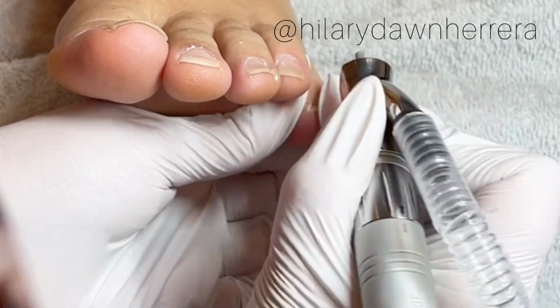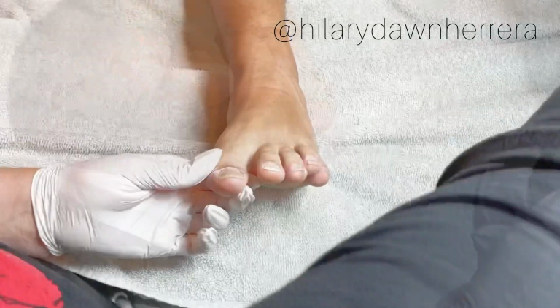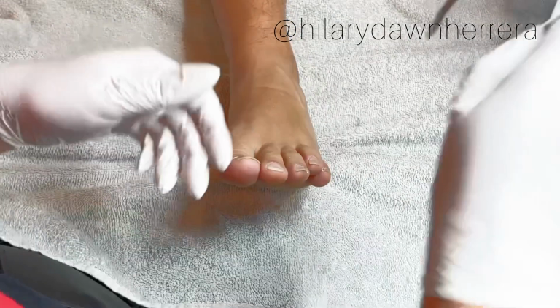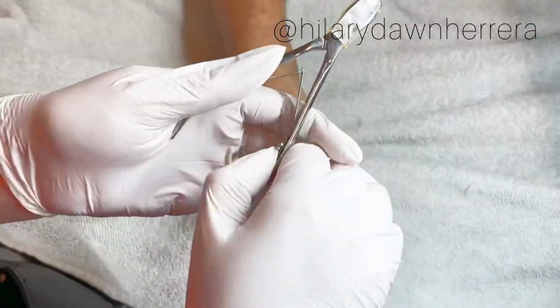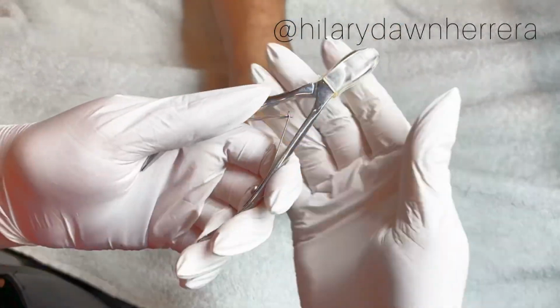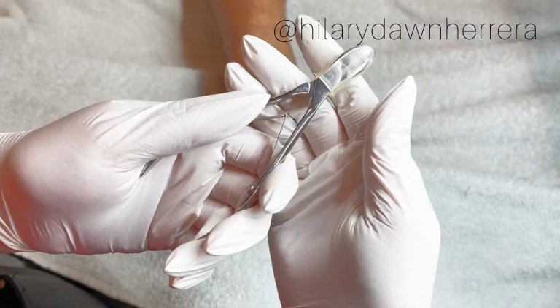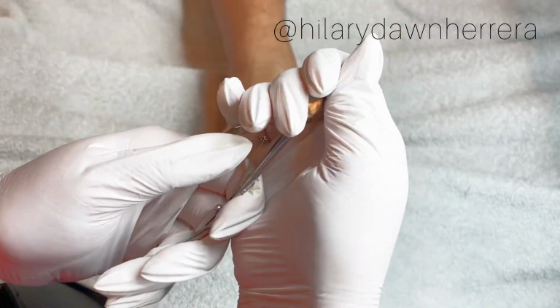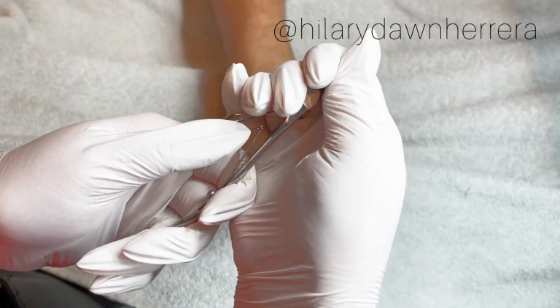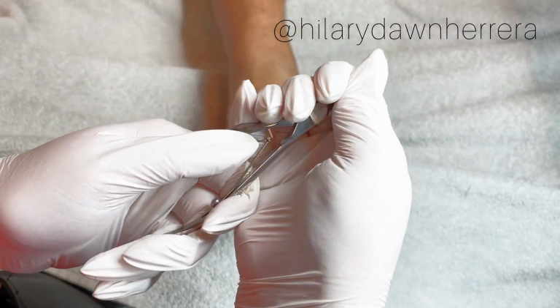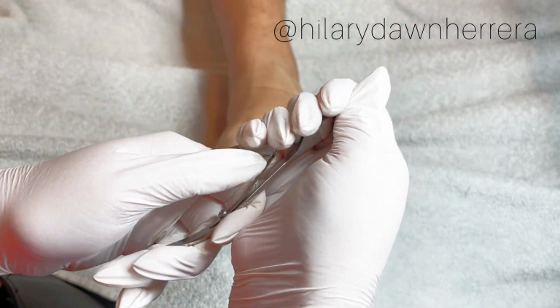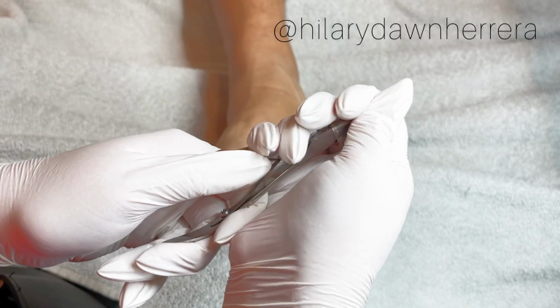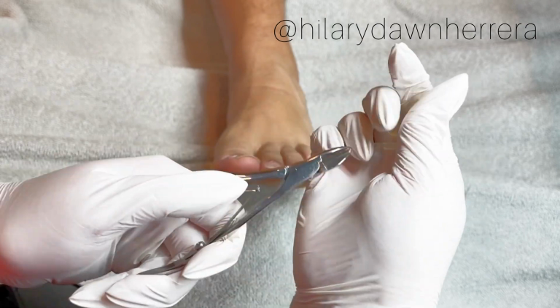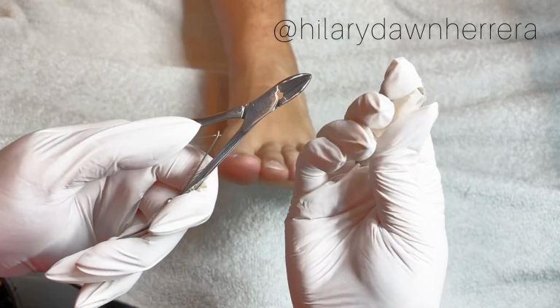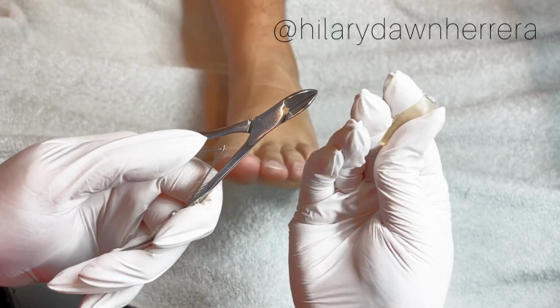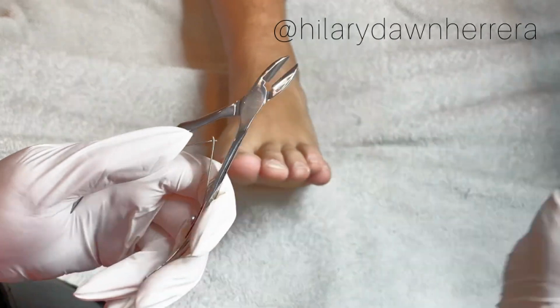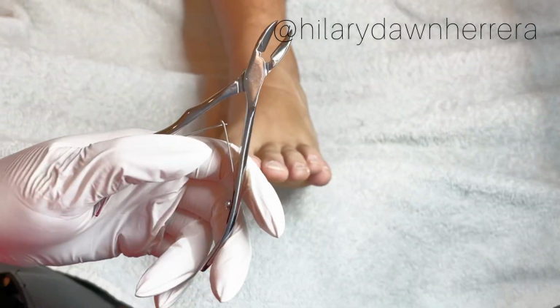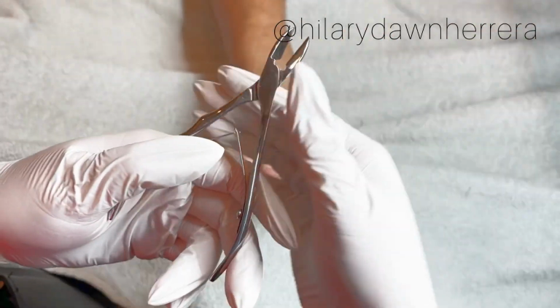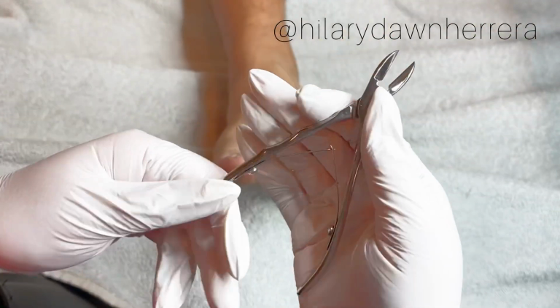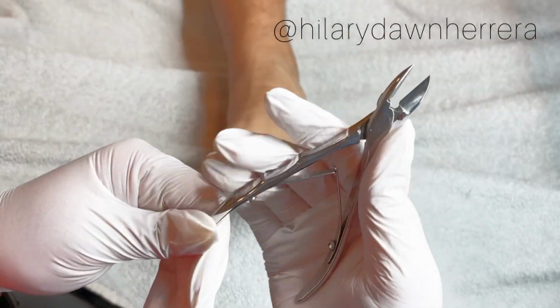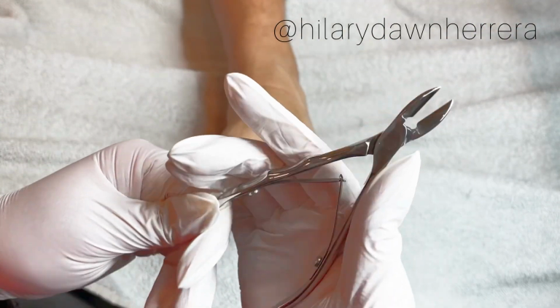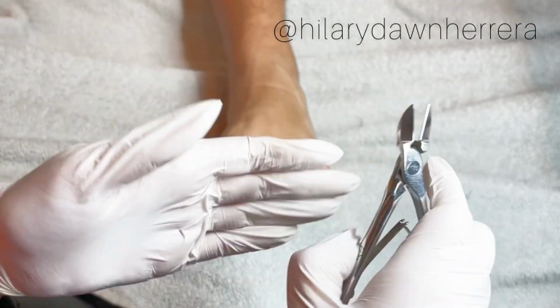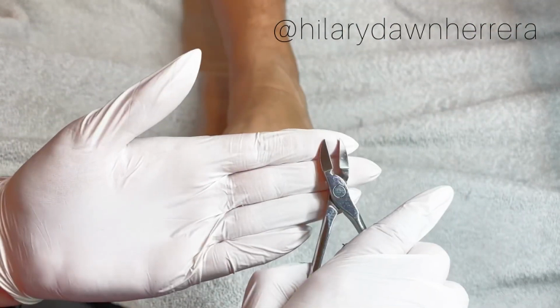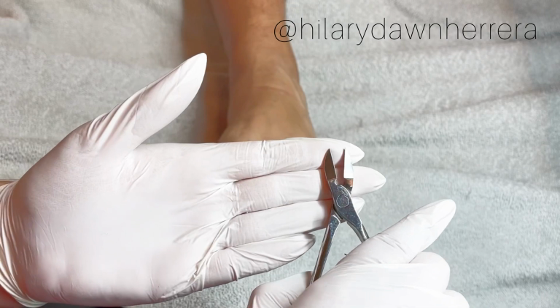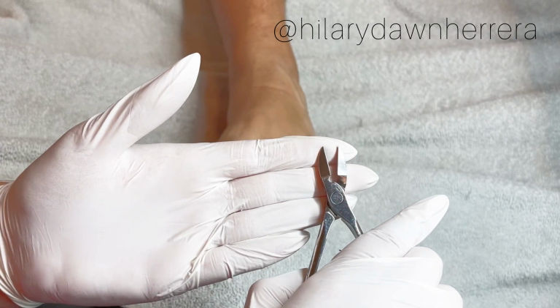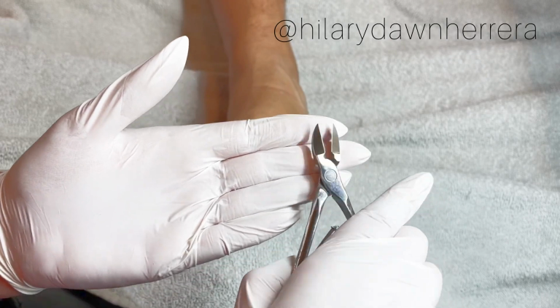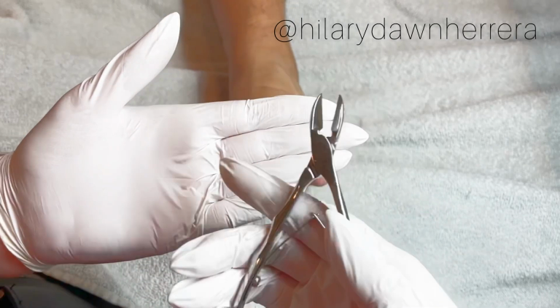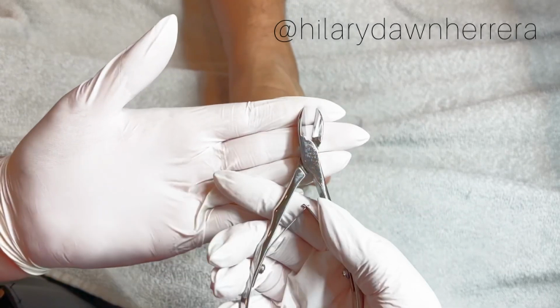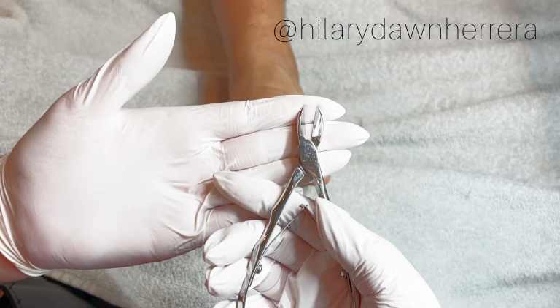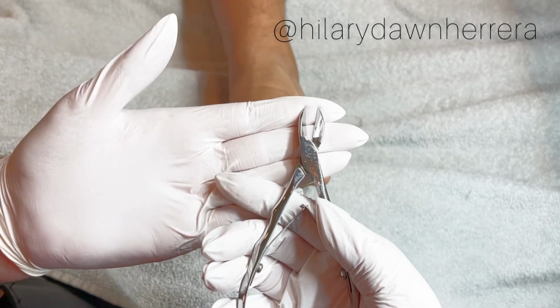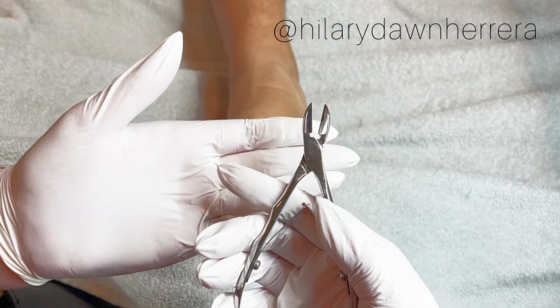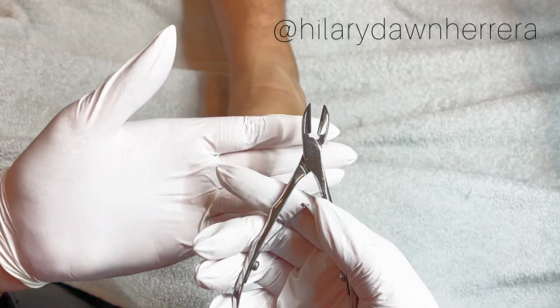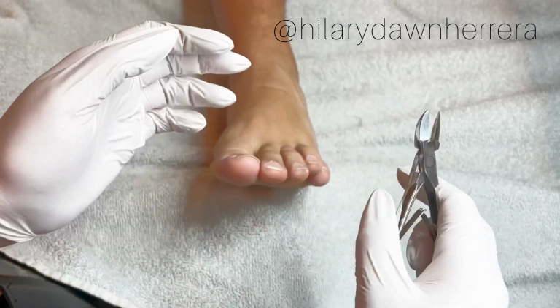We're gonna do some toenail nippers — this is your cover for it to keep them sharp. You always want to lay them with blade up. Don't ever lay them down blade down because it dulls out your blade.